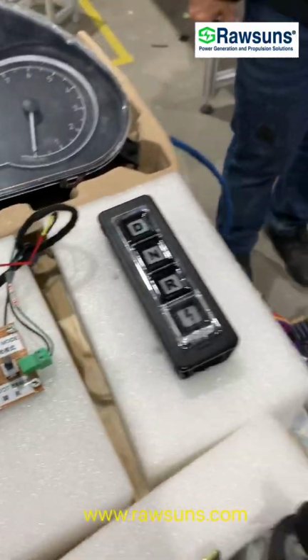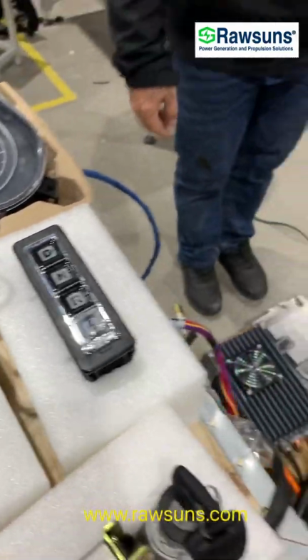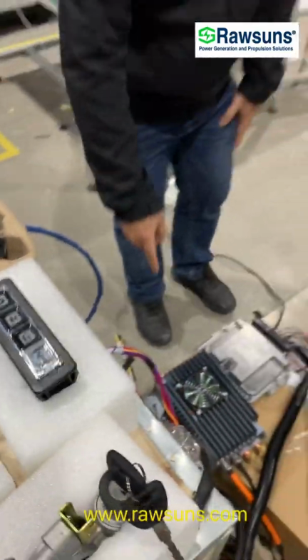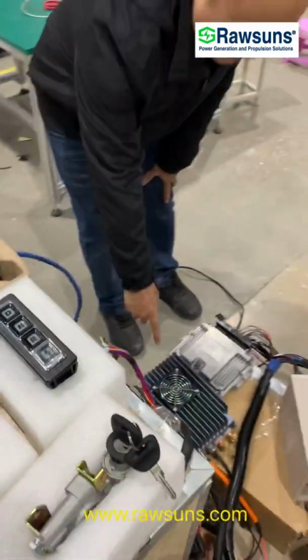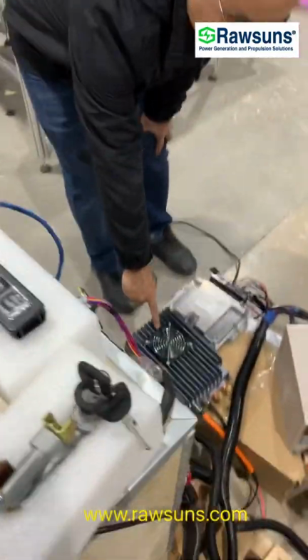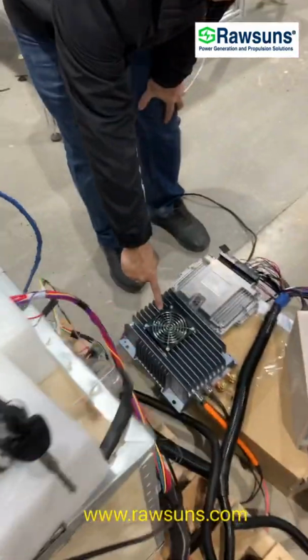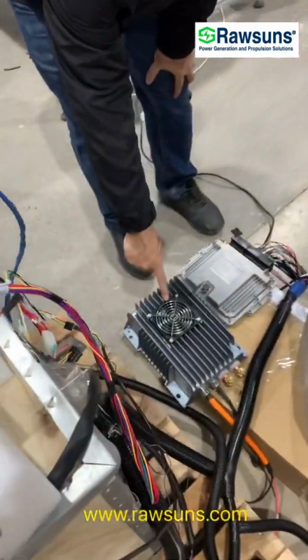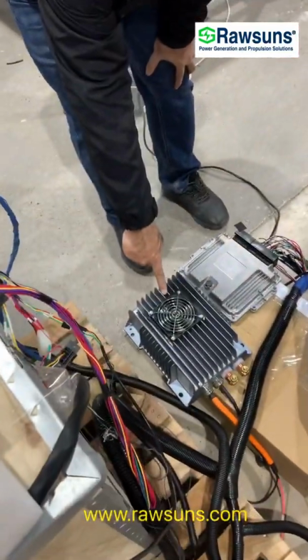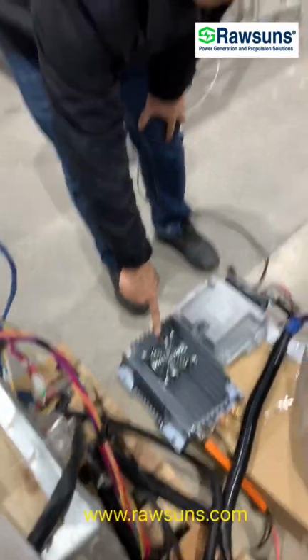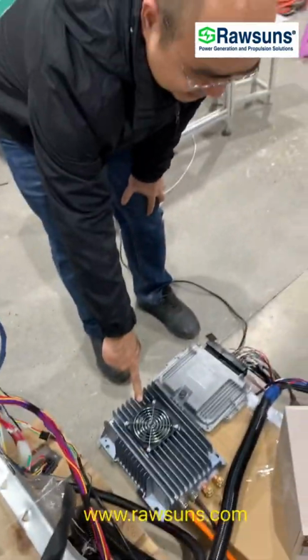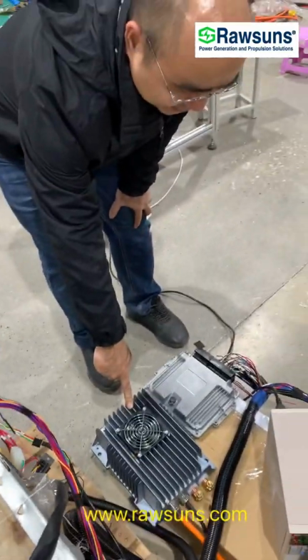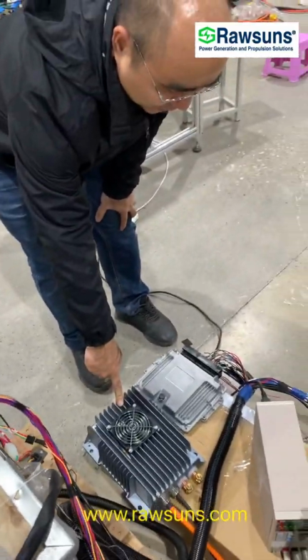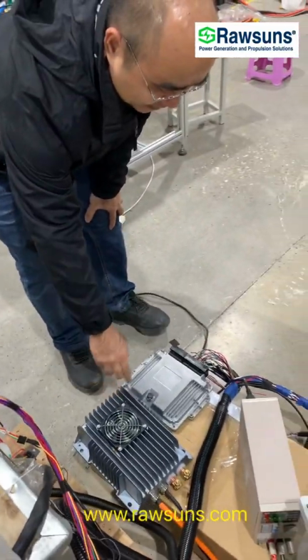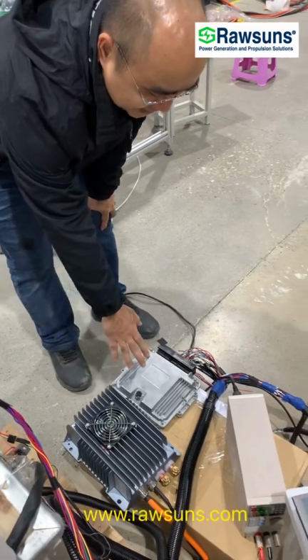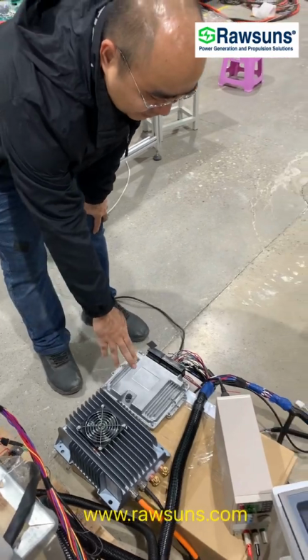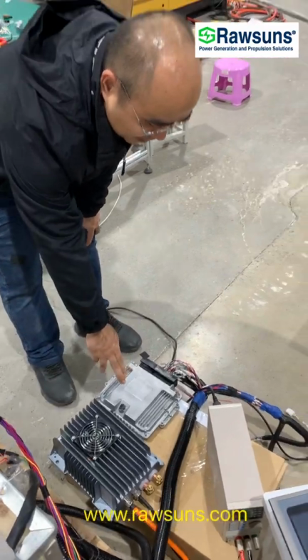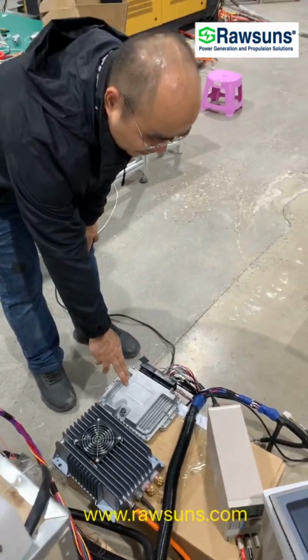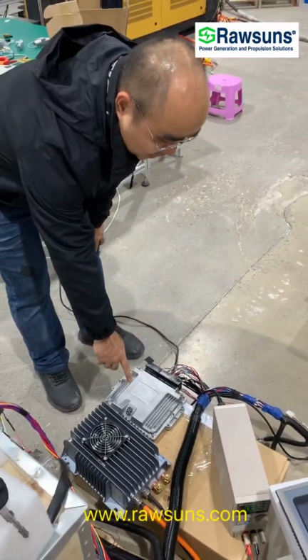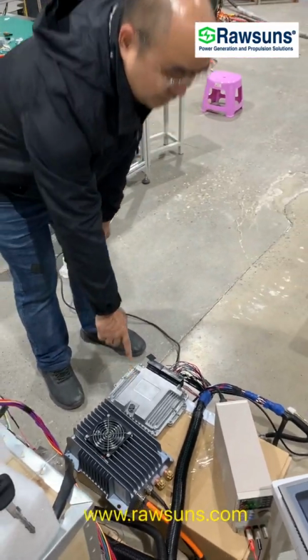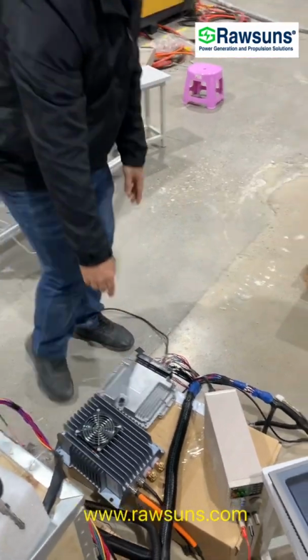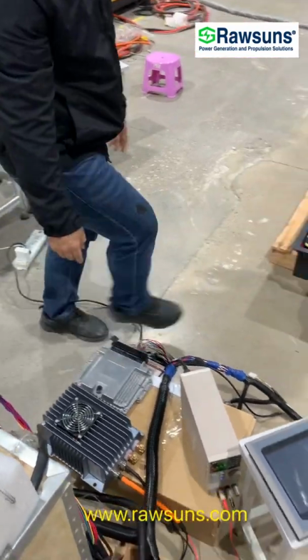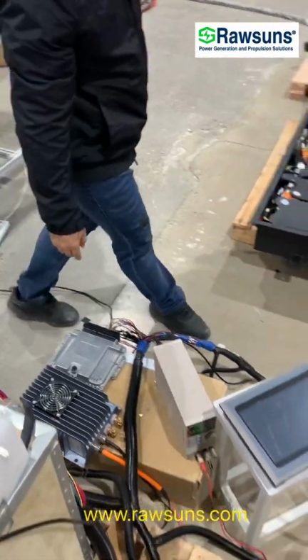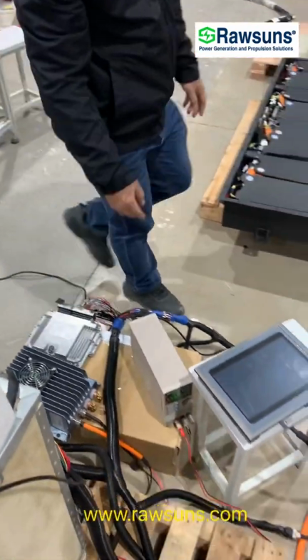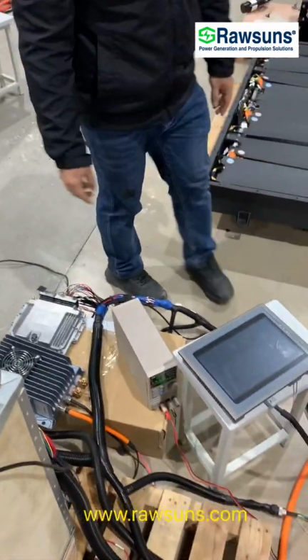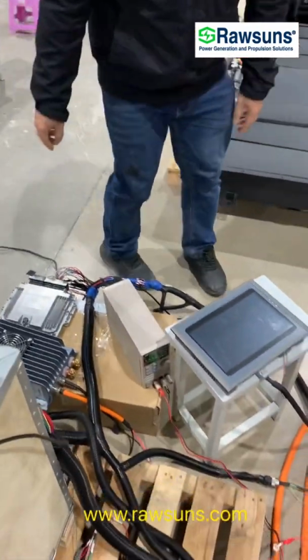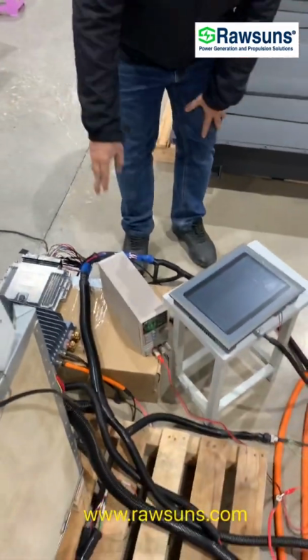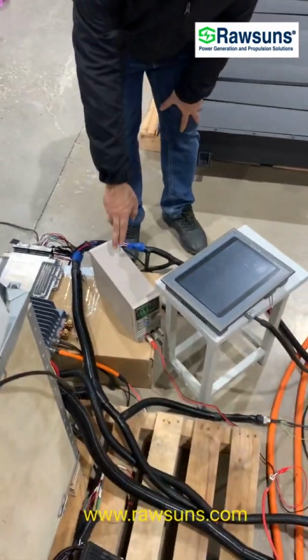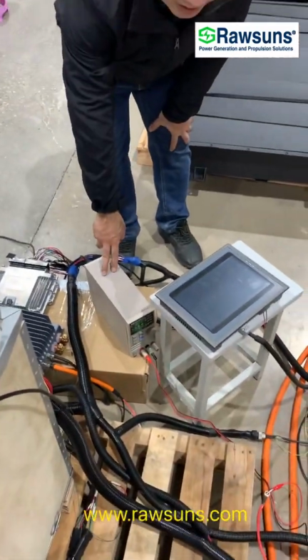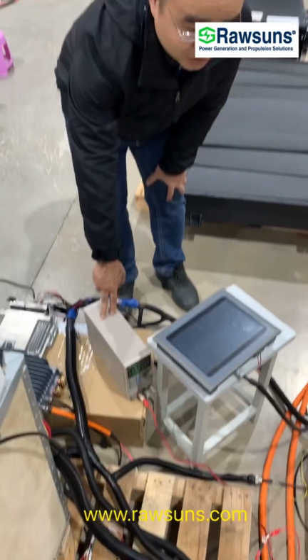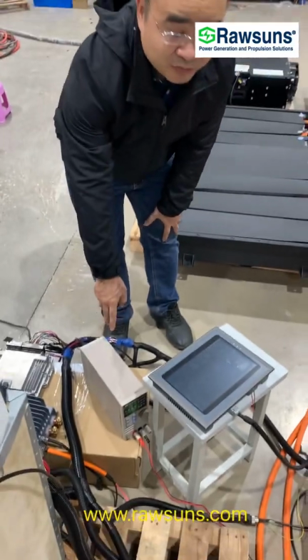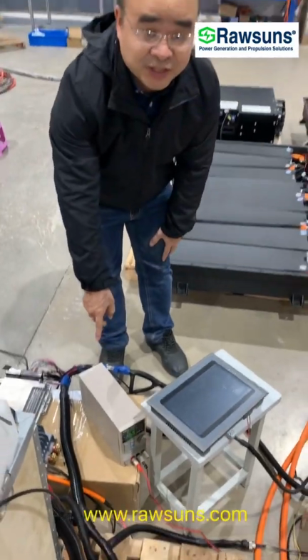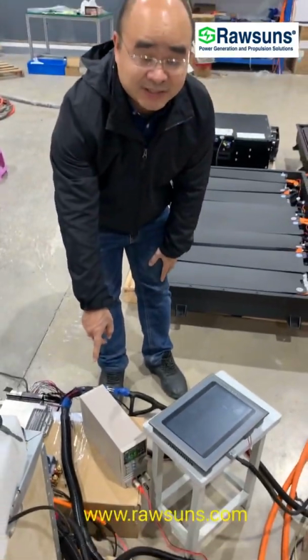And this is the DC-DC, and this is the VCU, and this is the power supply for the low voltage system.